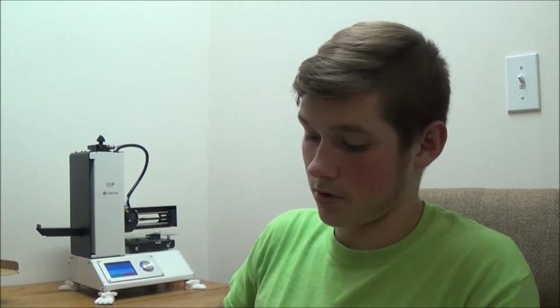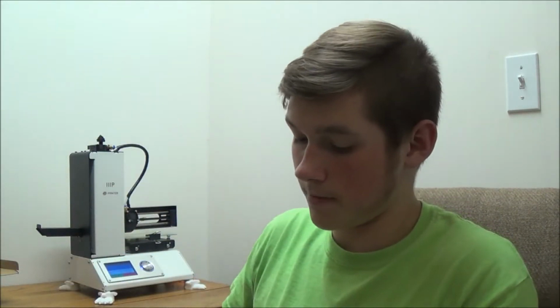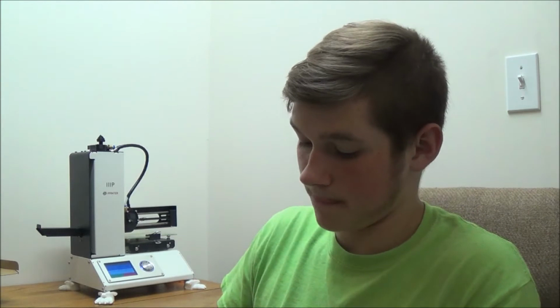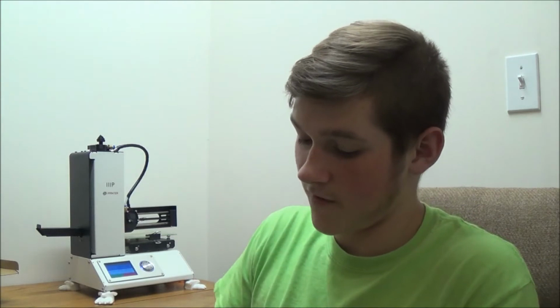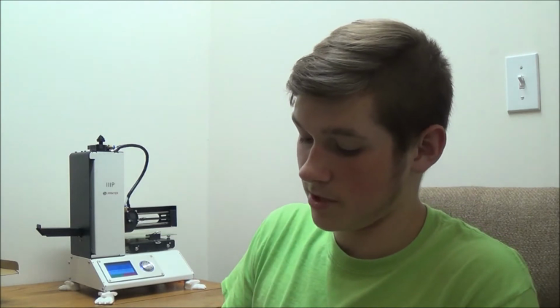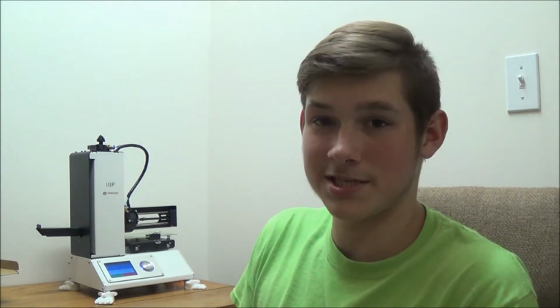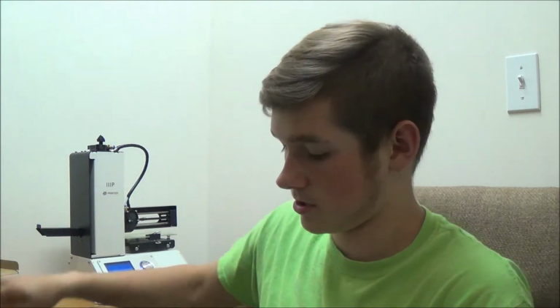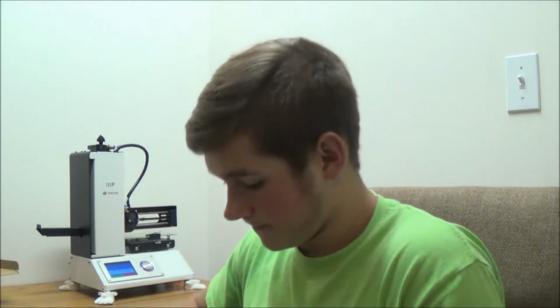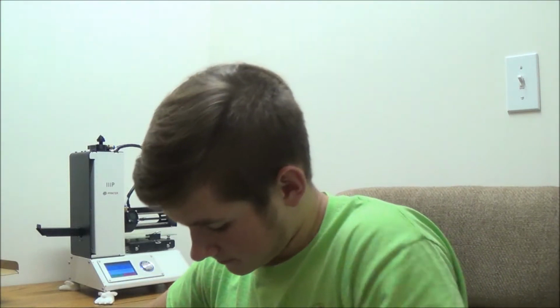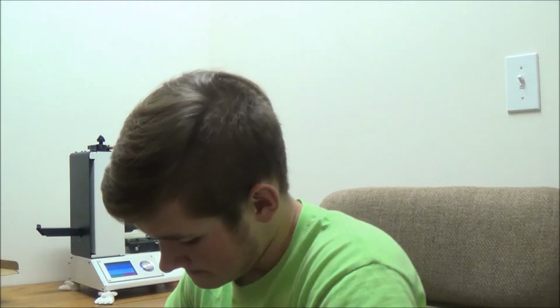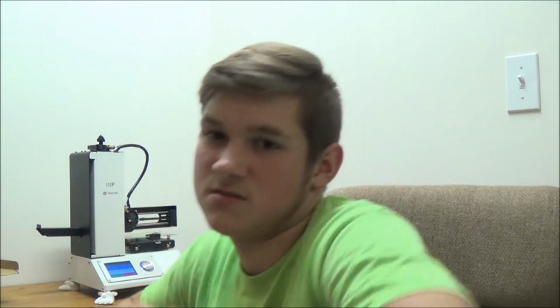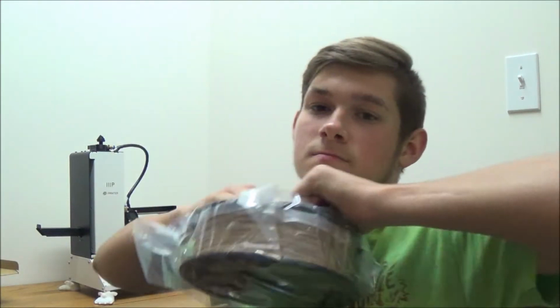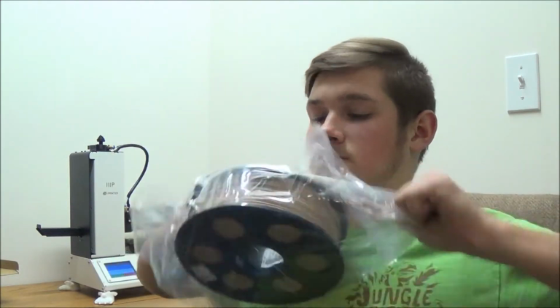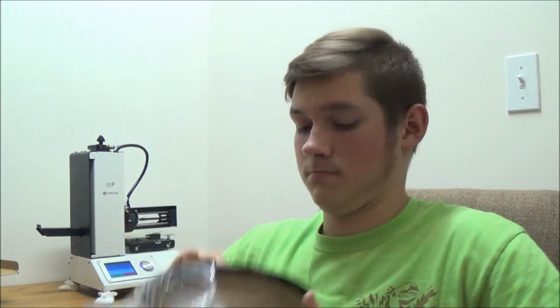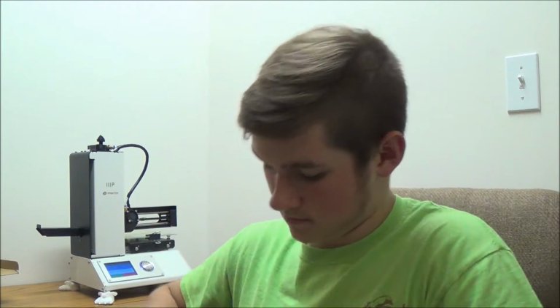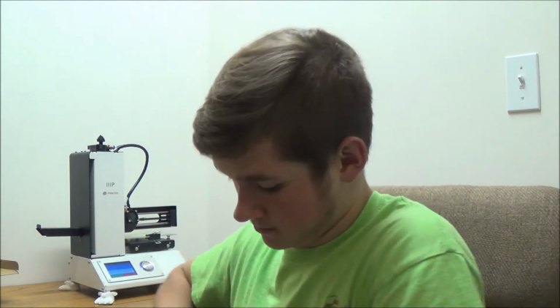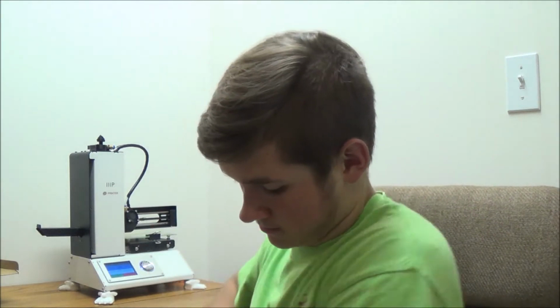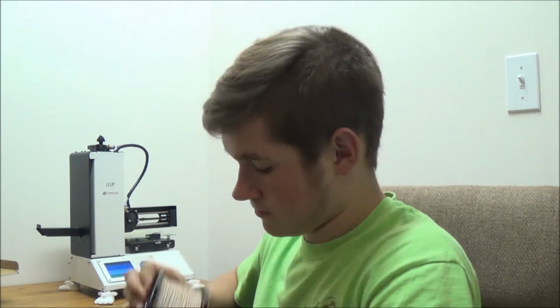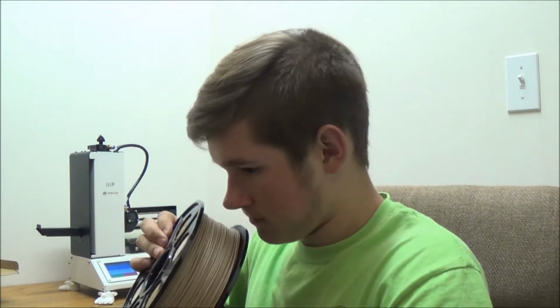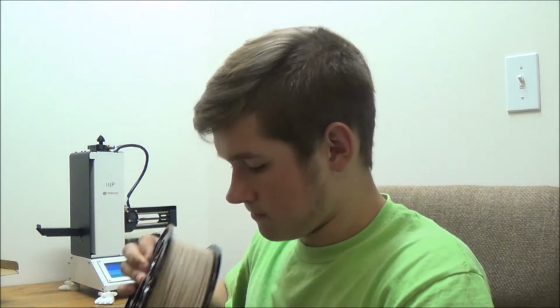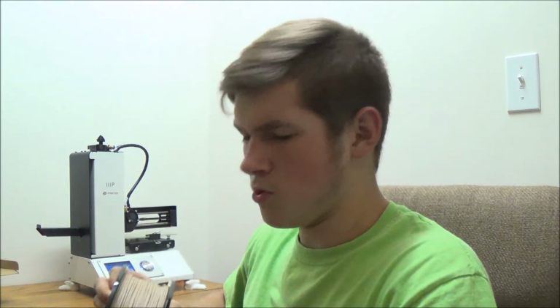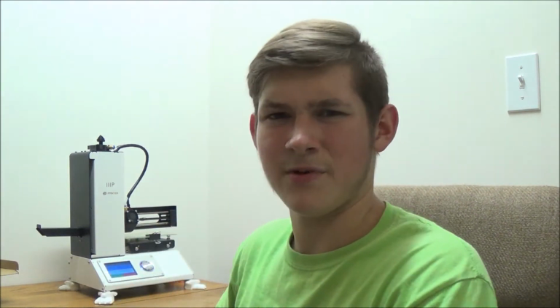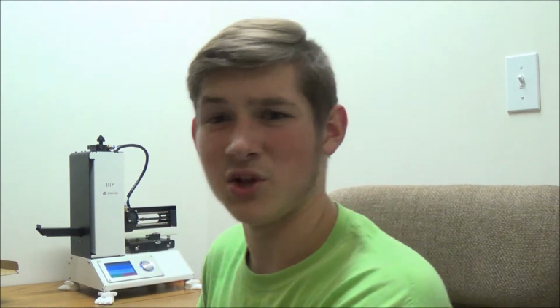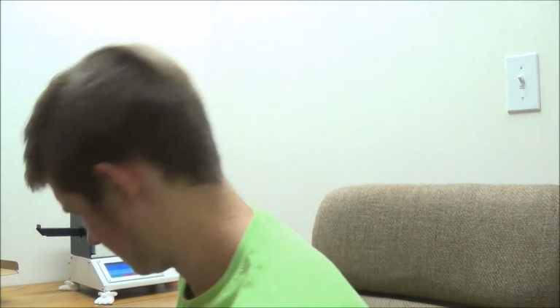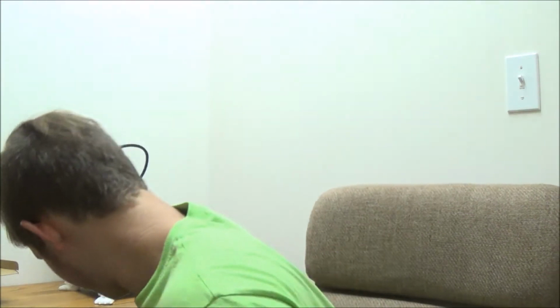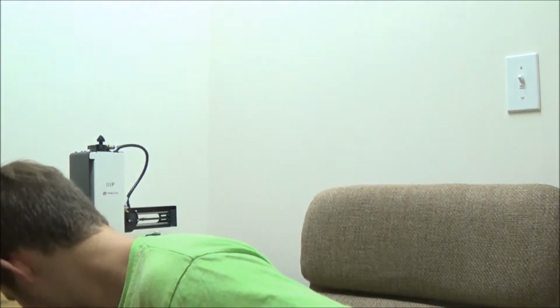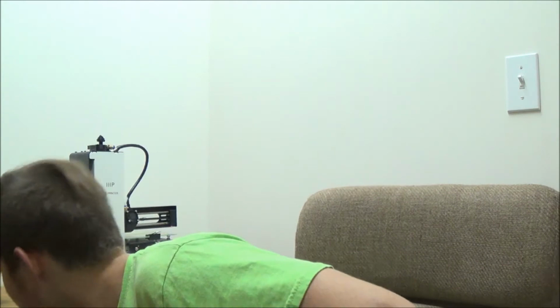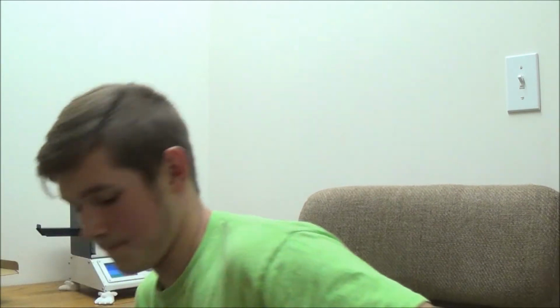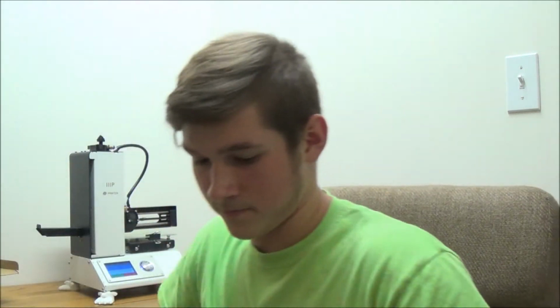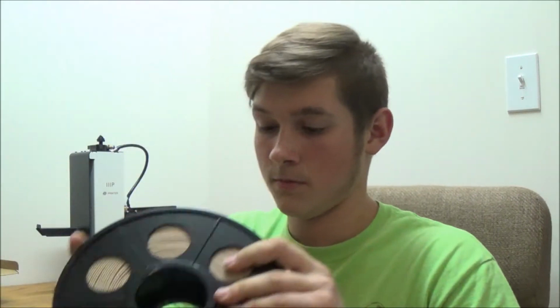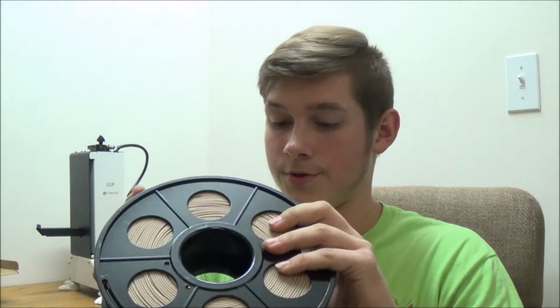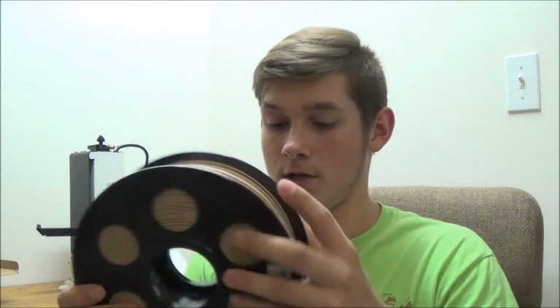So I'm going to open it up. It is vacuum sealed, which is nice. It smells like glue.